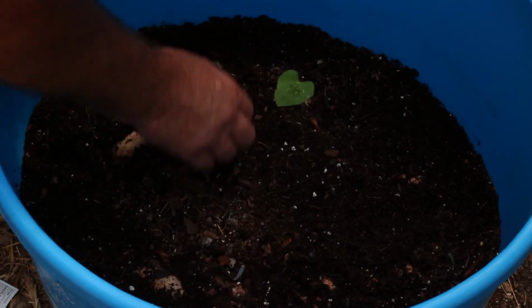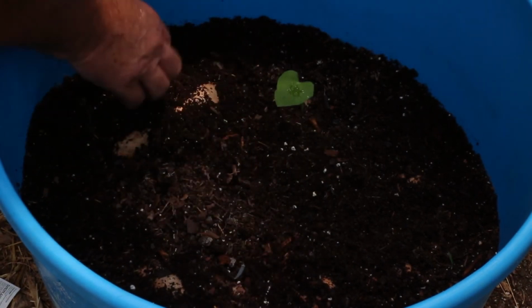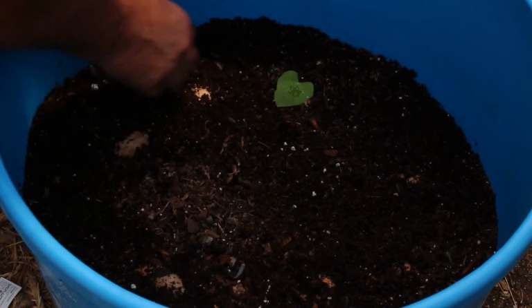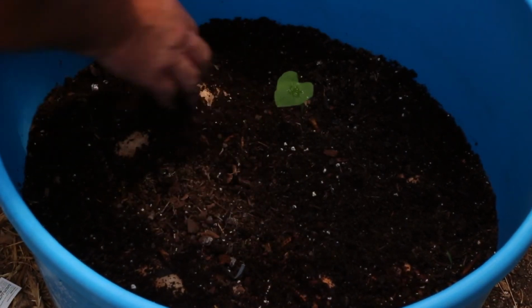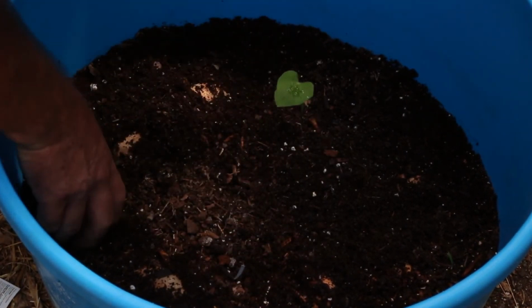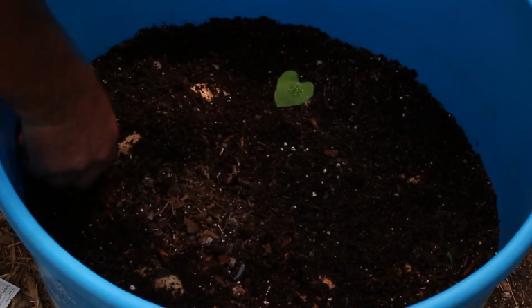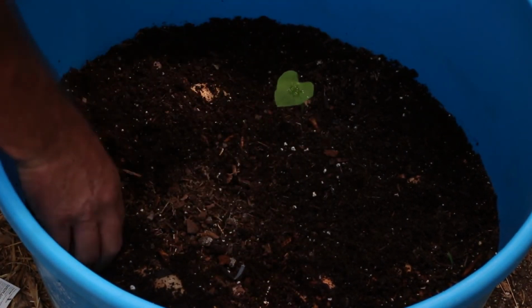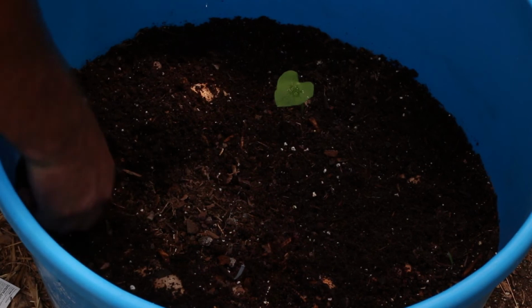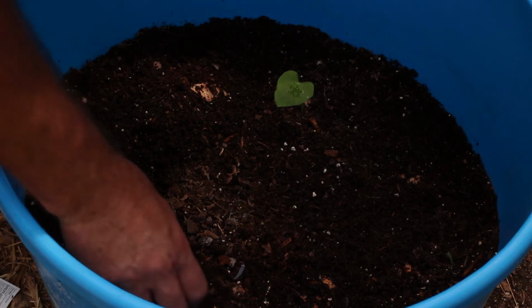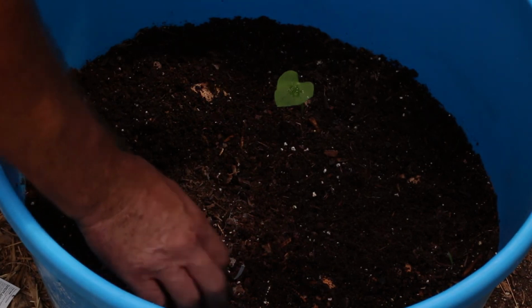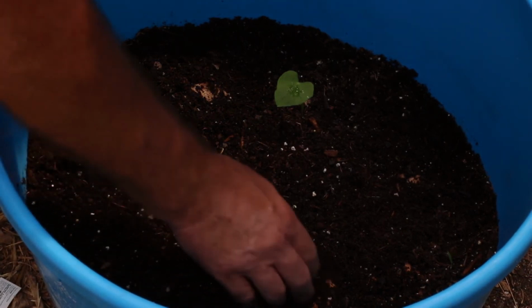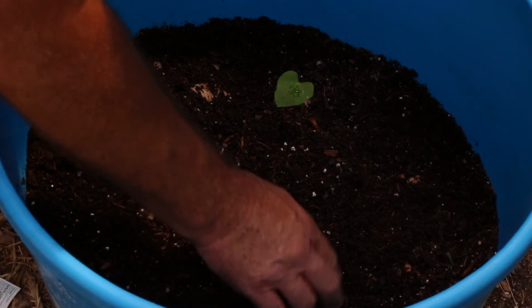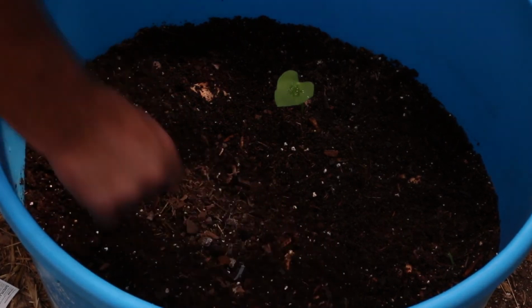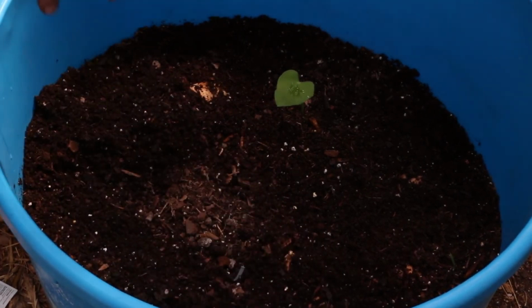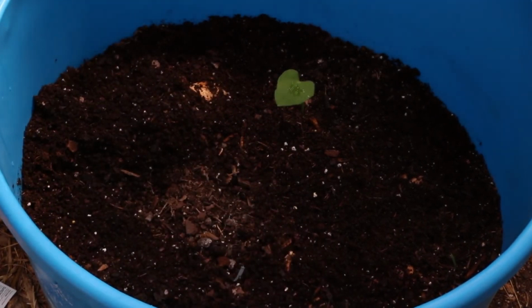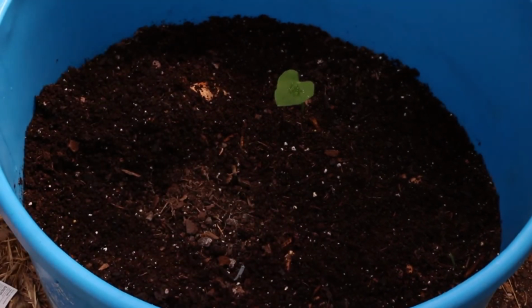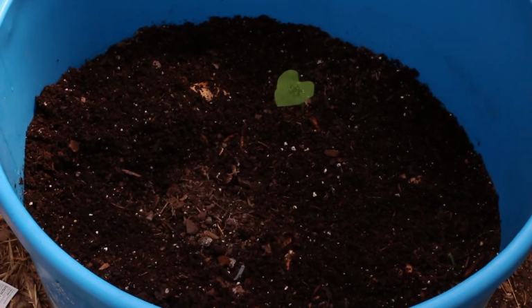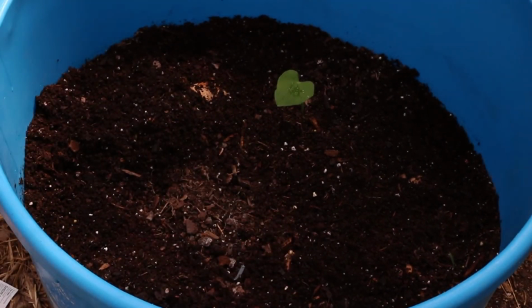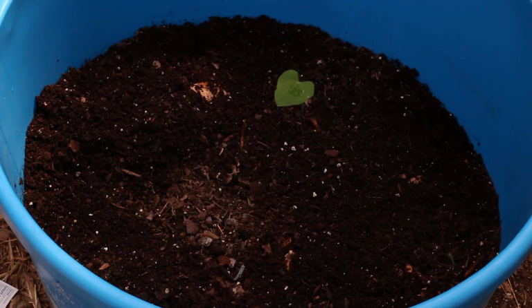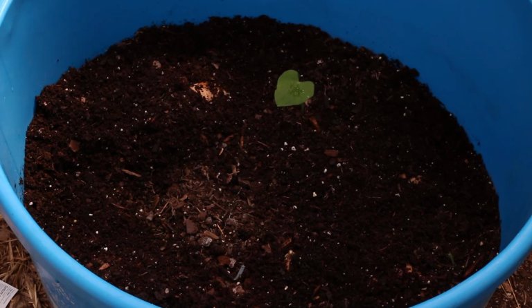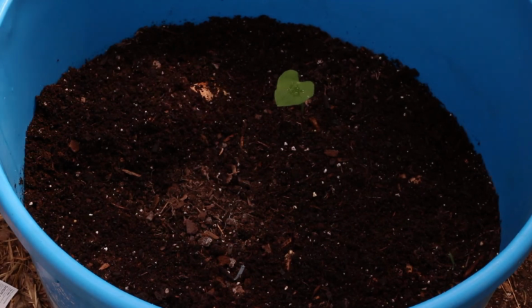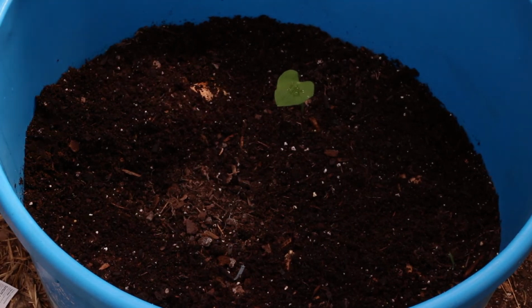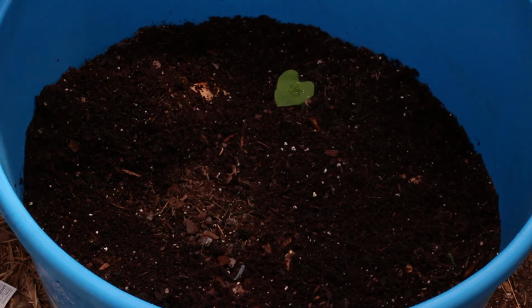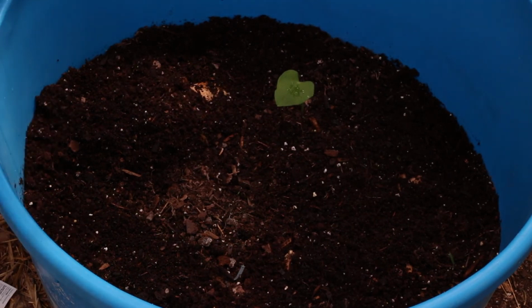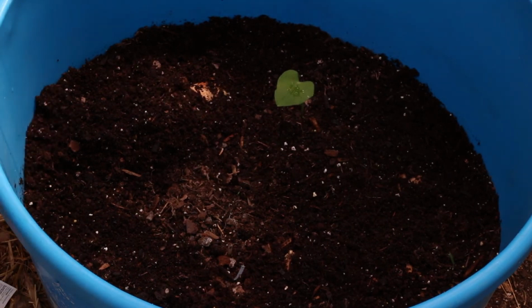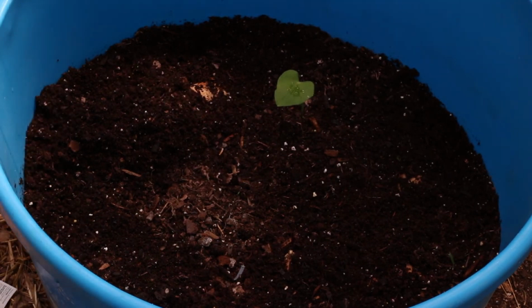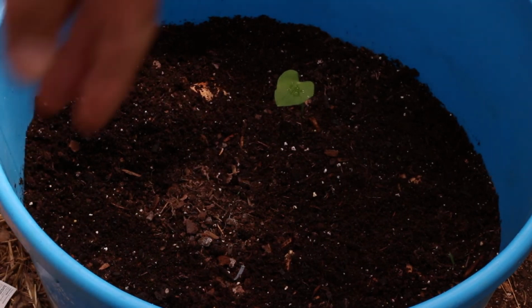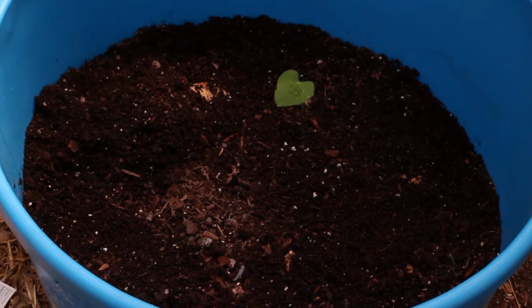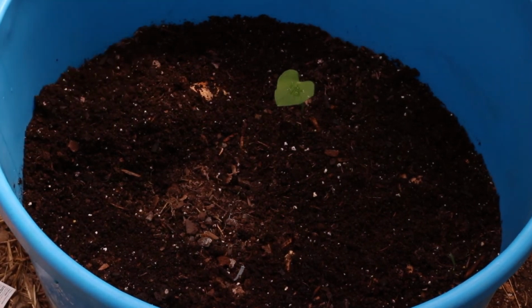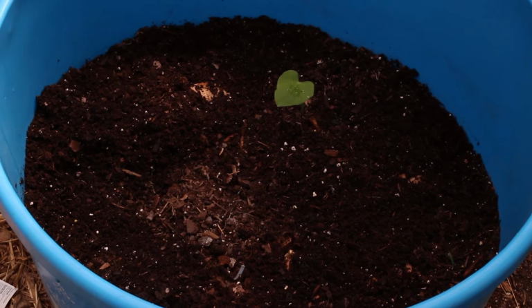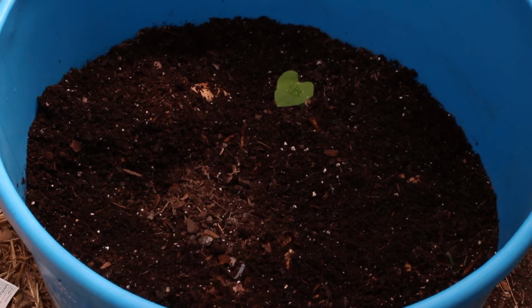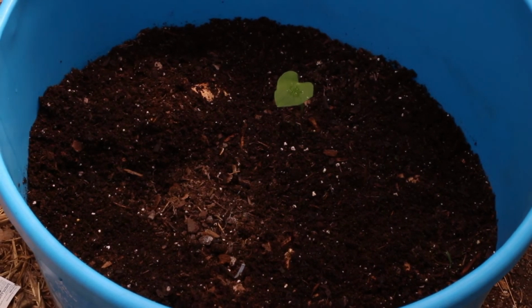It's hard for me to put potatoes in and leave them out of the ground, but I'm going to do that. Hopefully that worked.